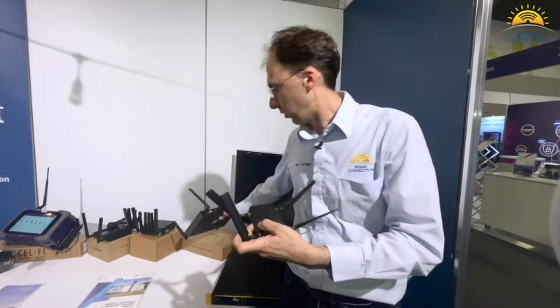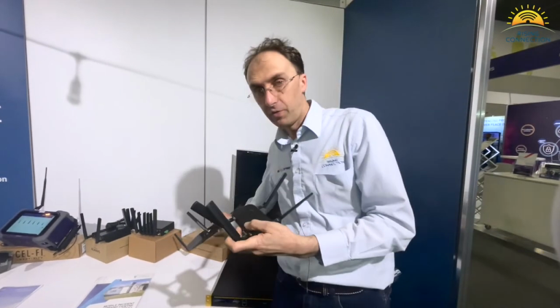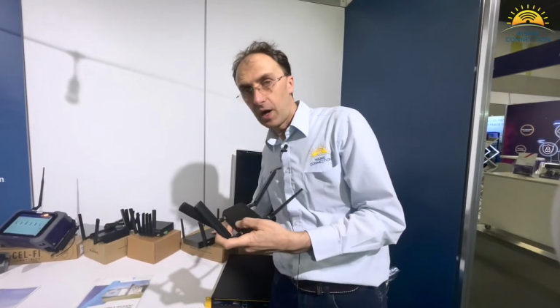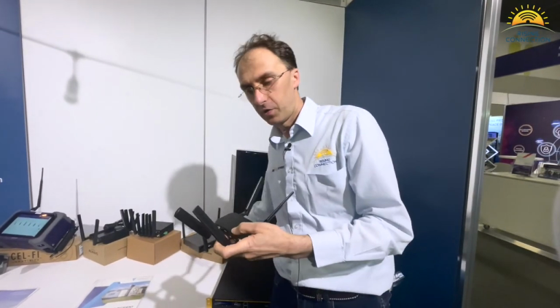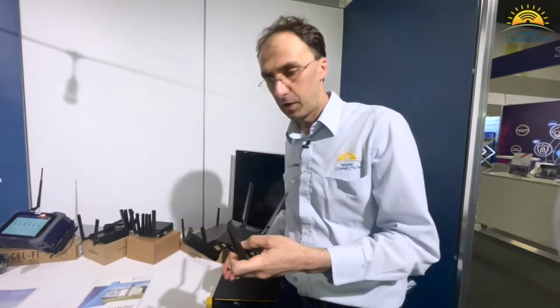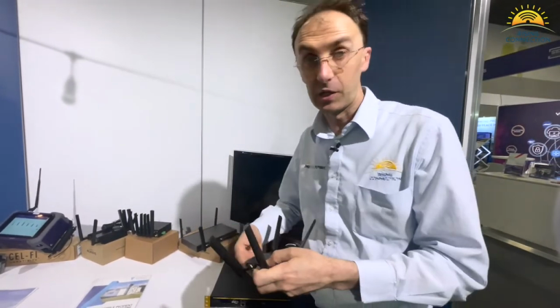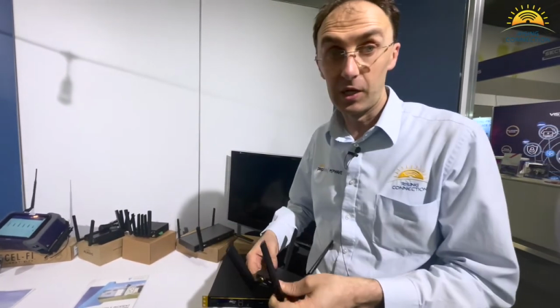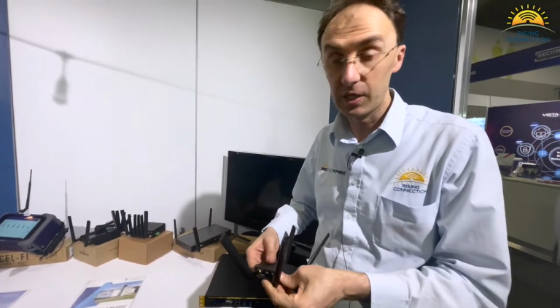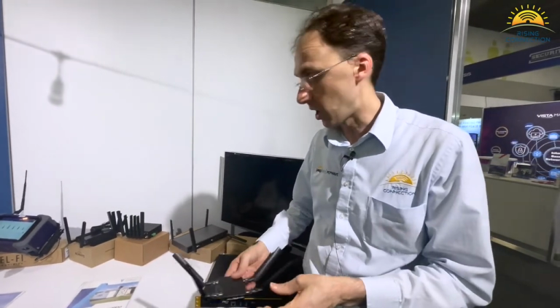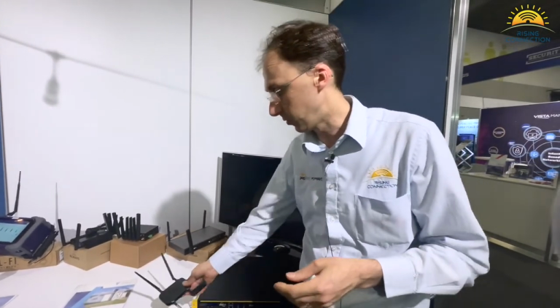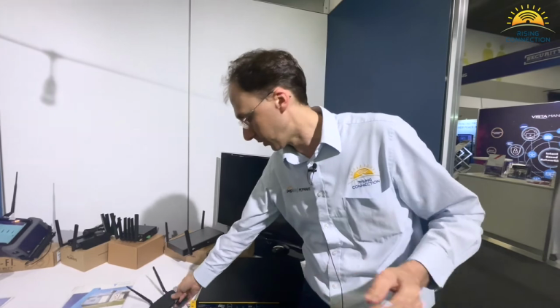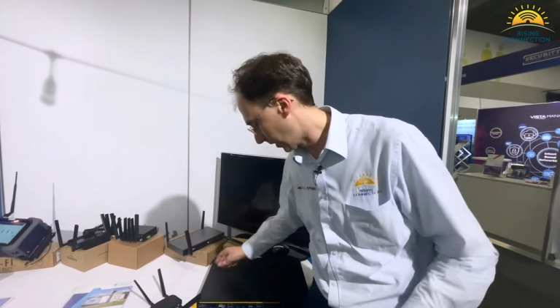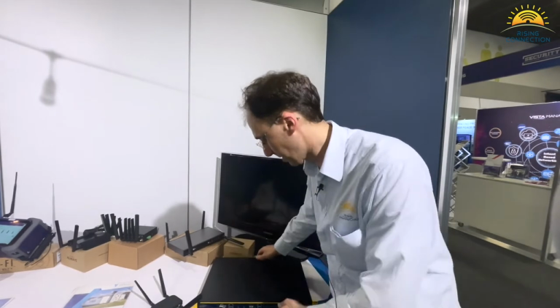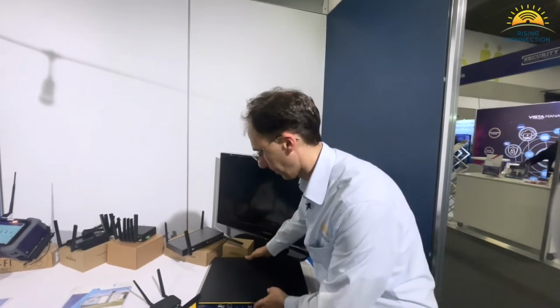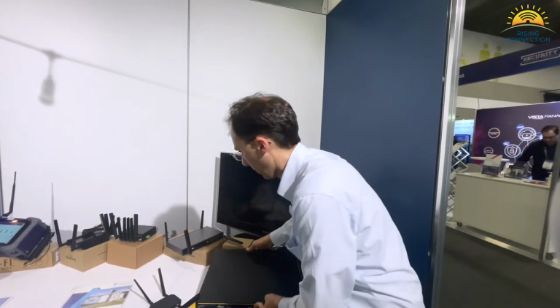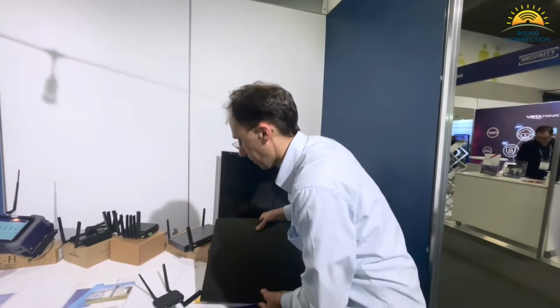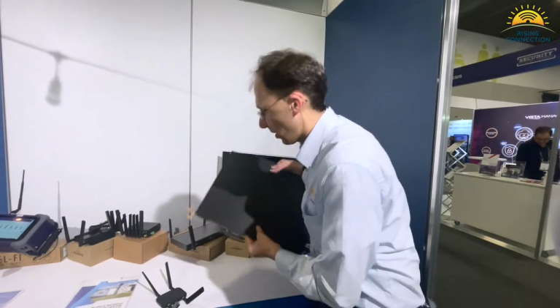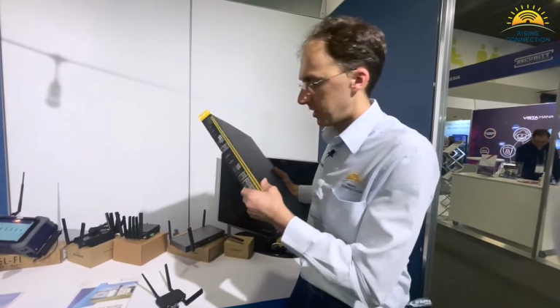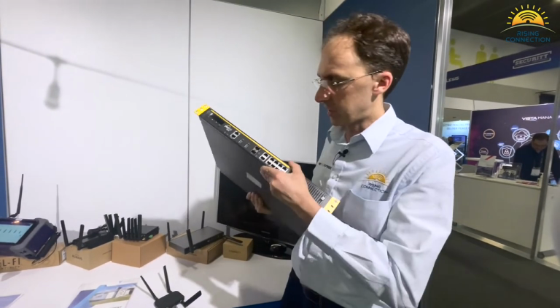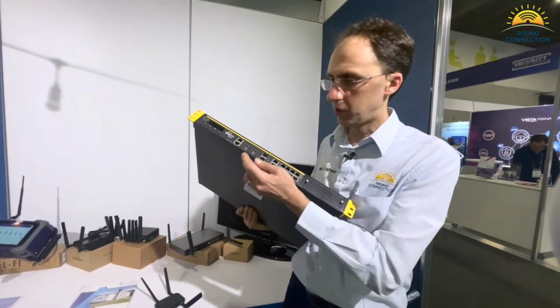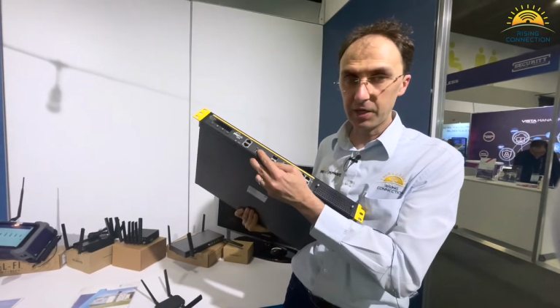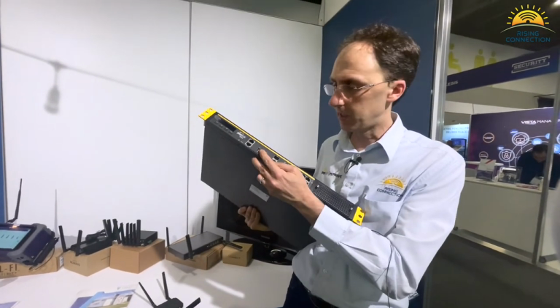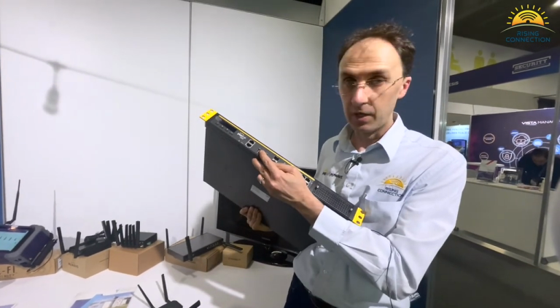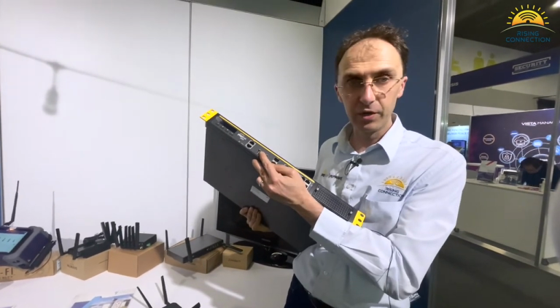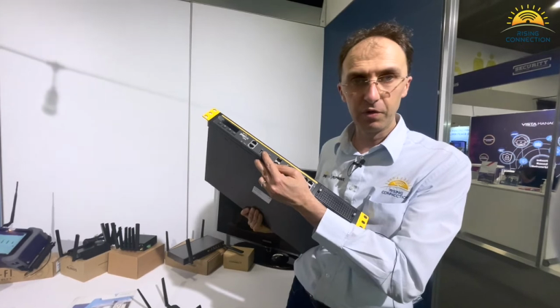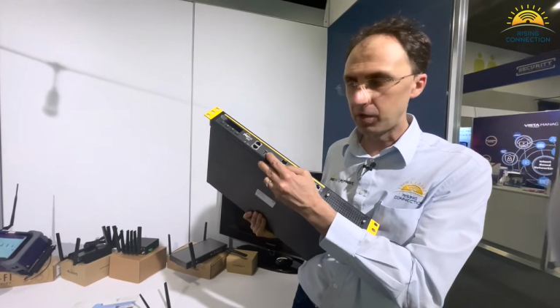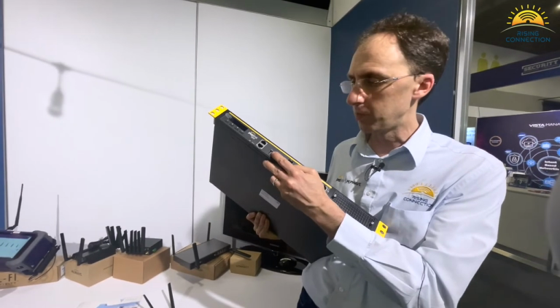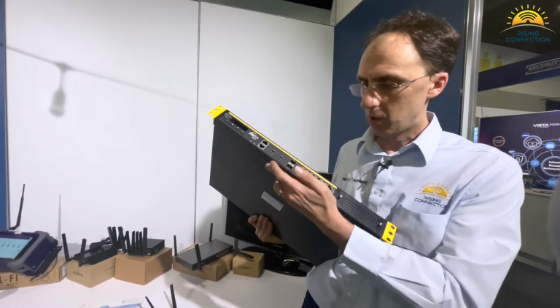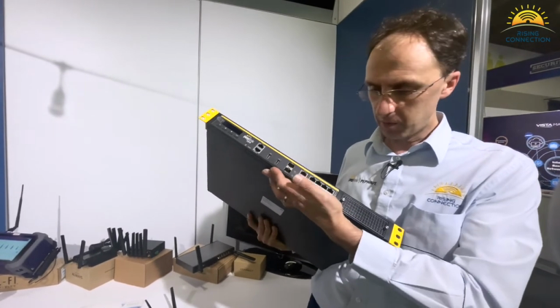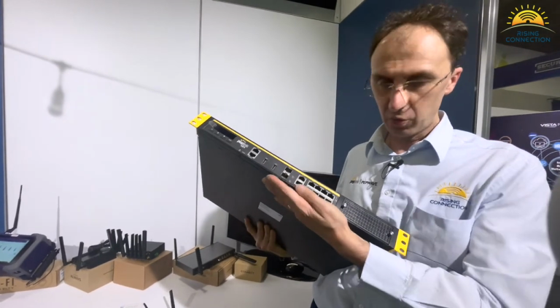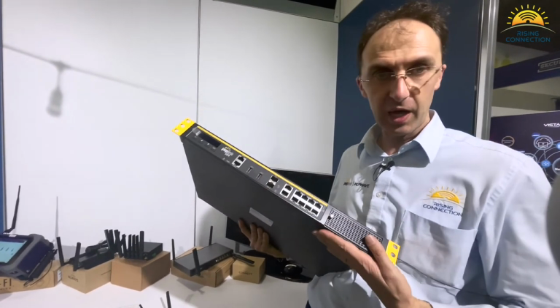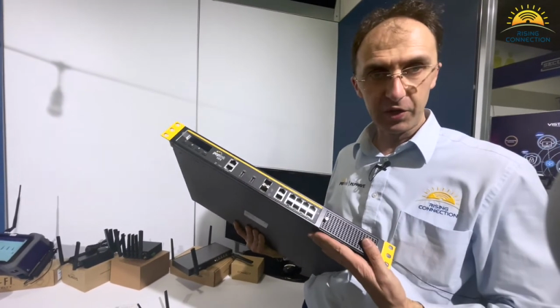Or if you have a higher end one, such as an SDX — which I'm just going to pick this up — on the SDX you can plug it in there, and that will give you a 5G modem when you may not already have anything on.